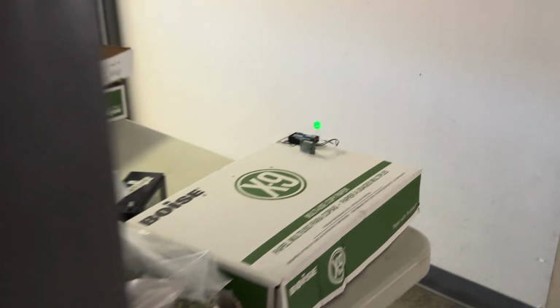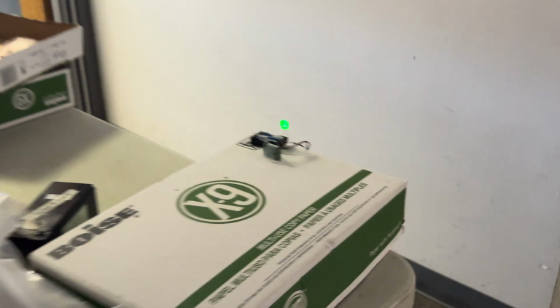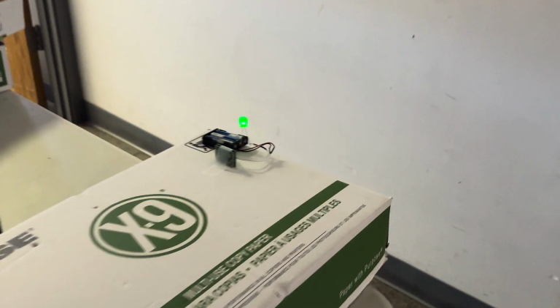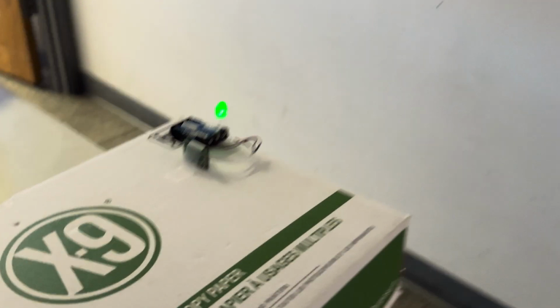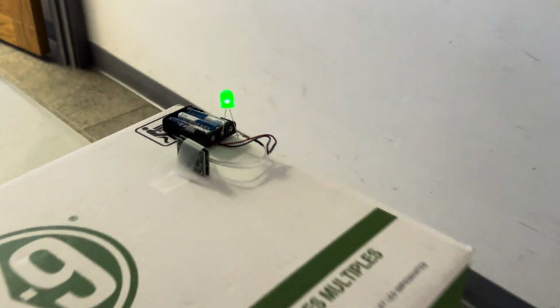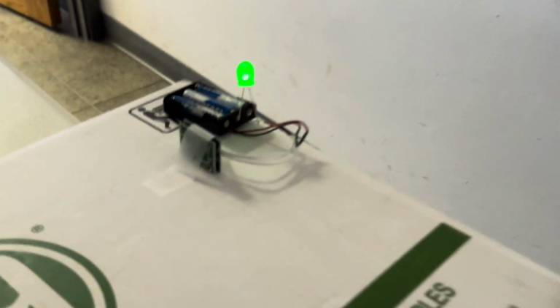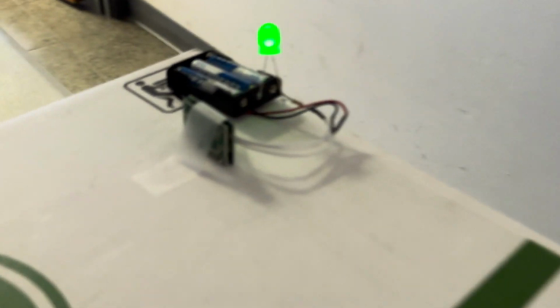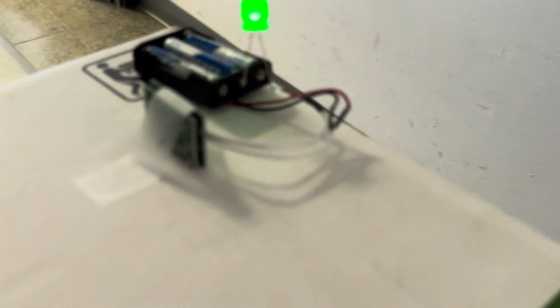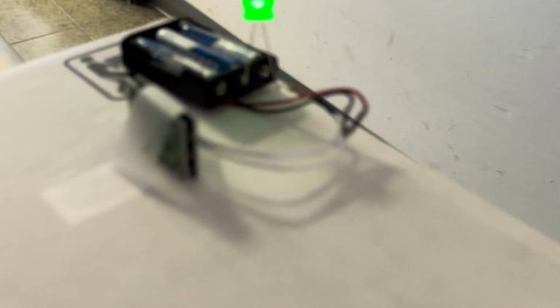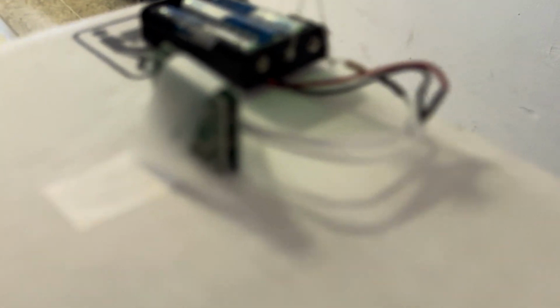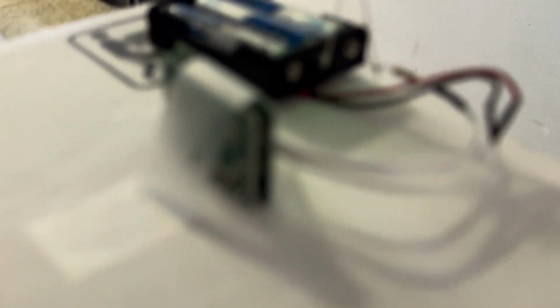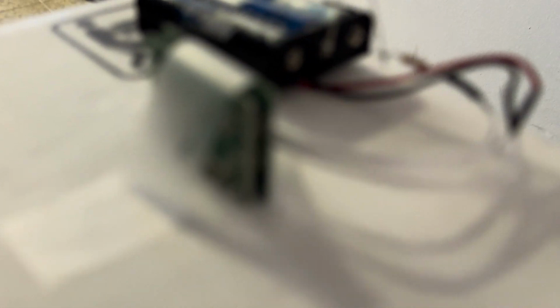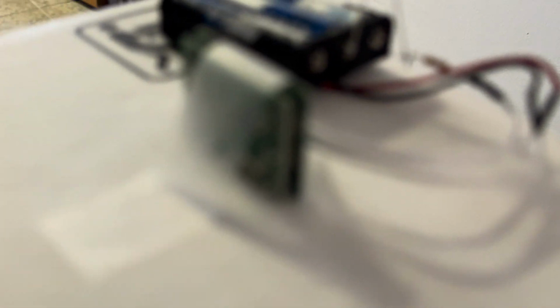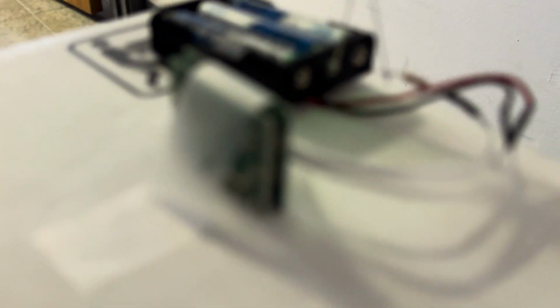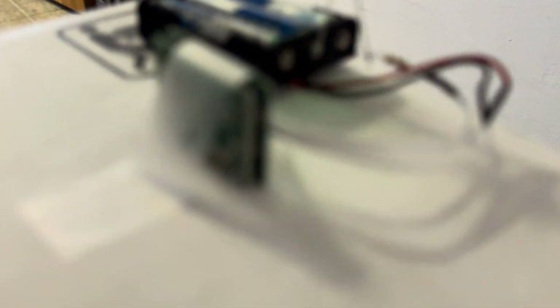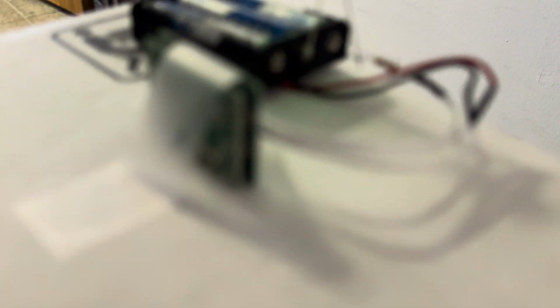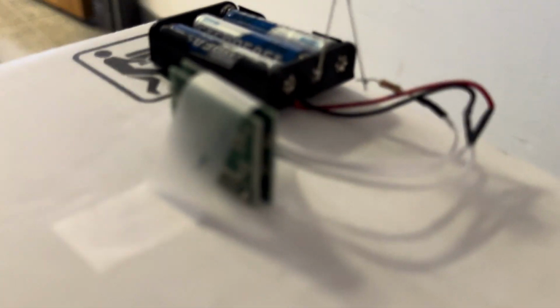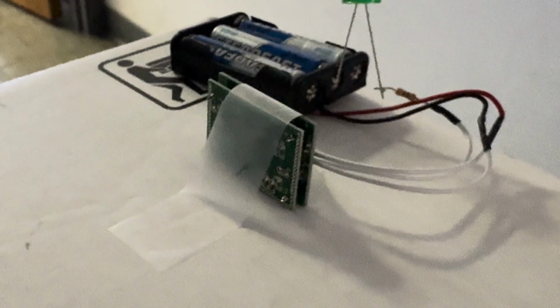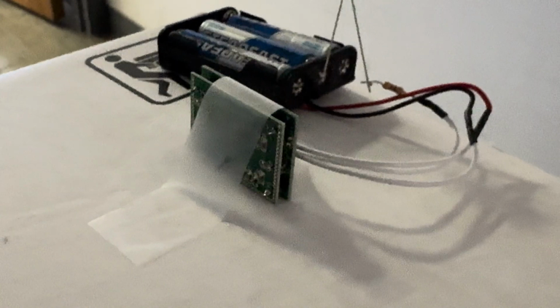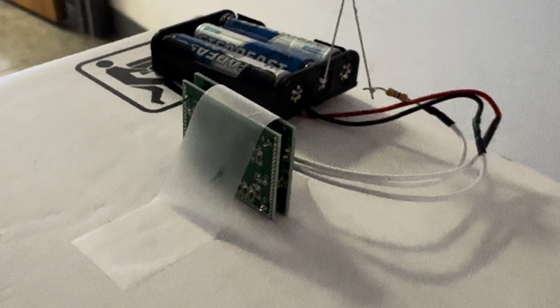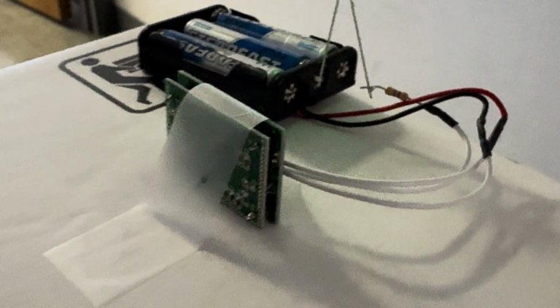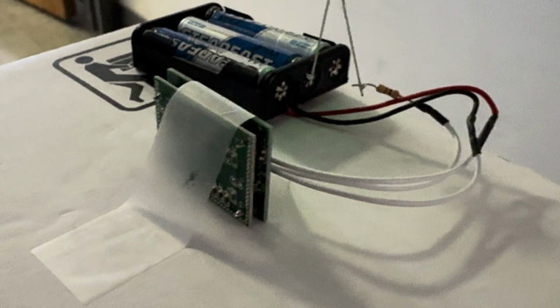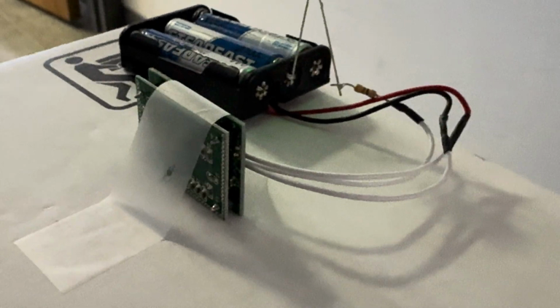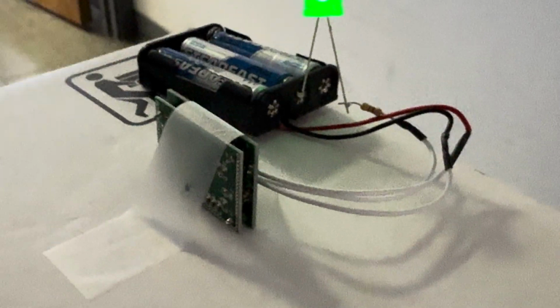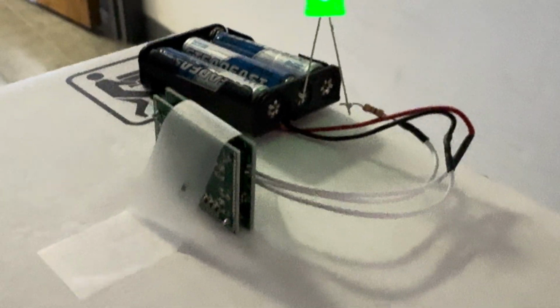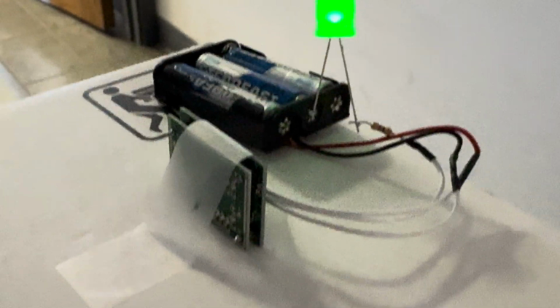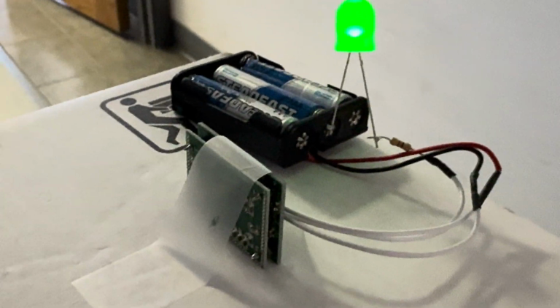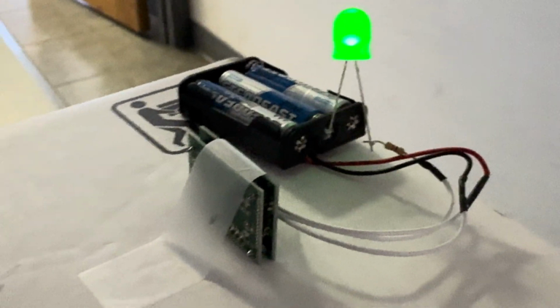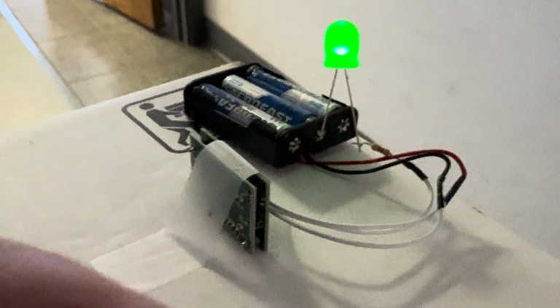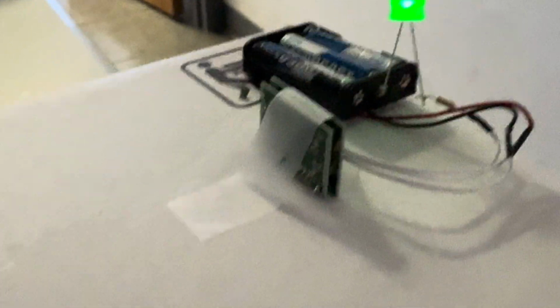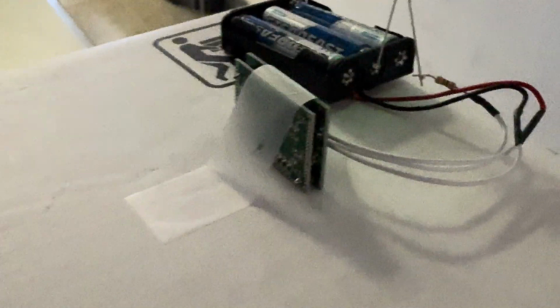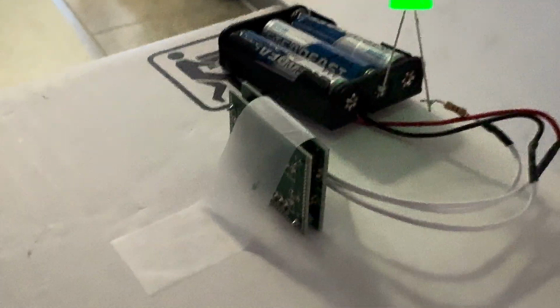So here it is — here's this little beauty right there. I had to put tape on it to get it to stand up and go through the wall.